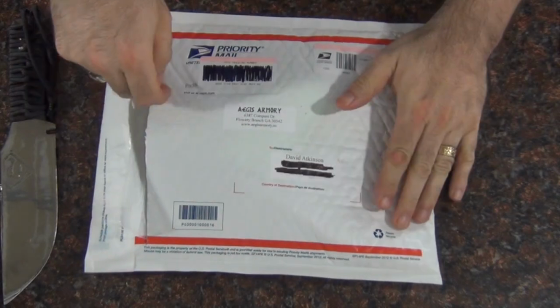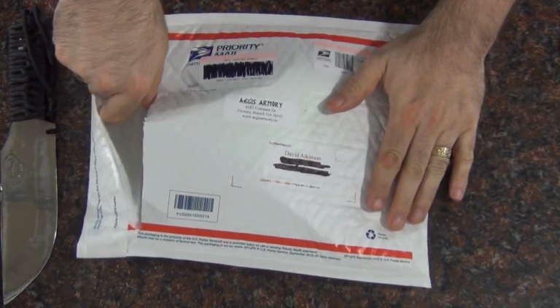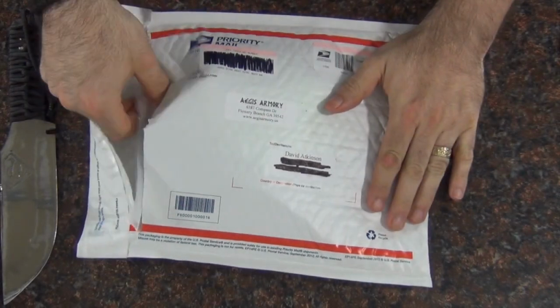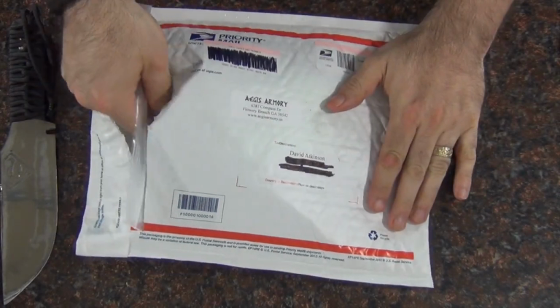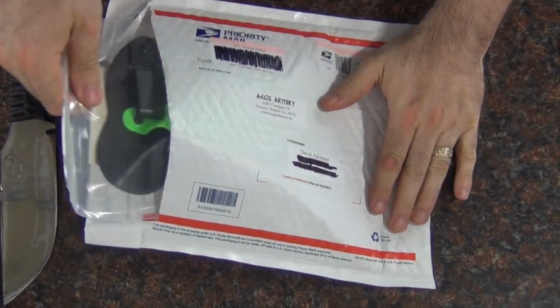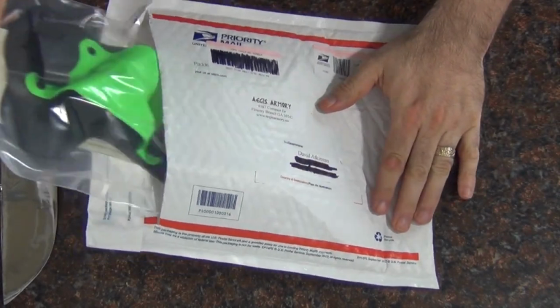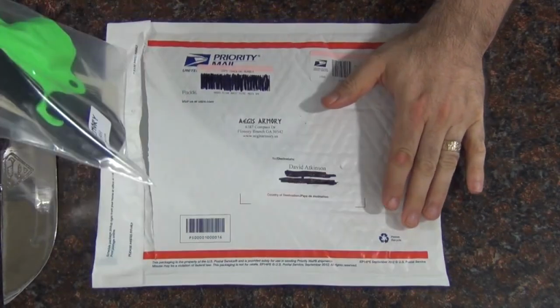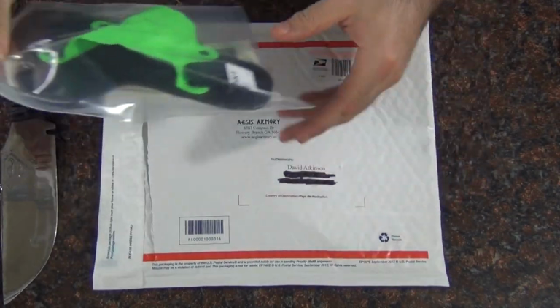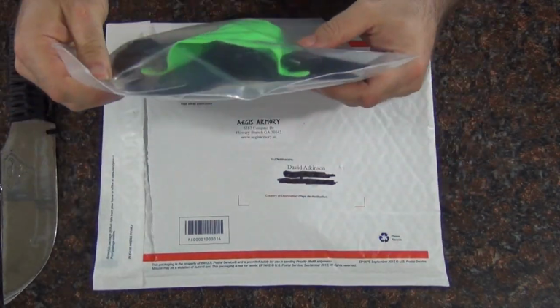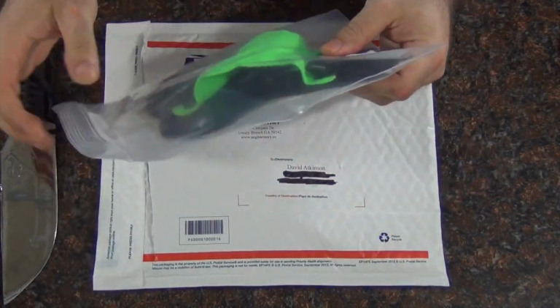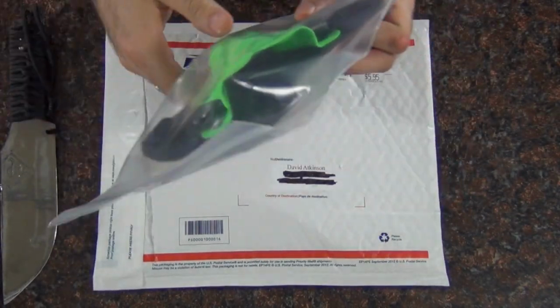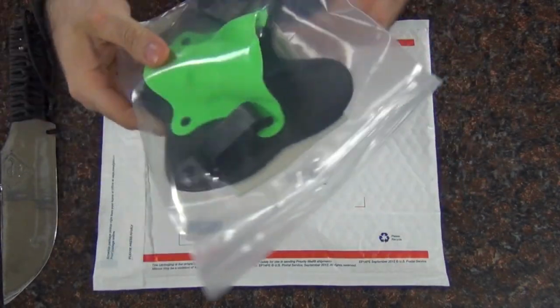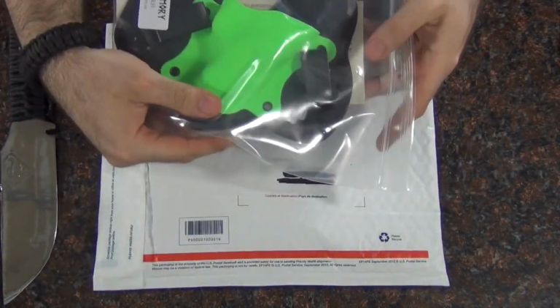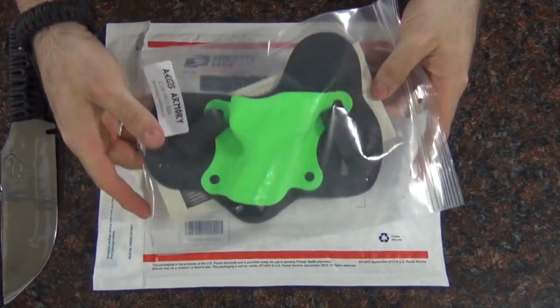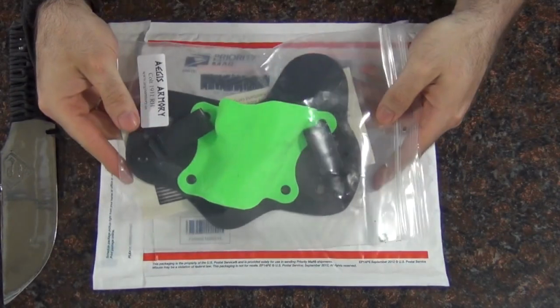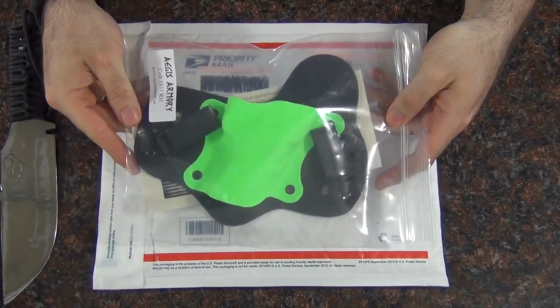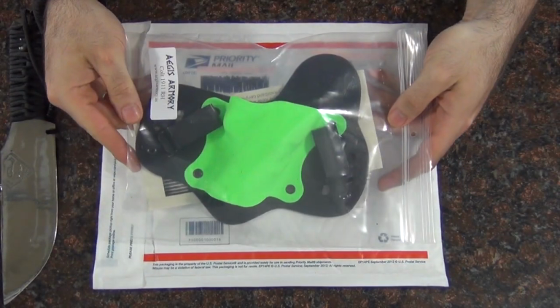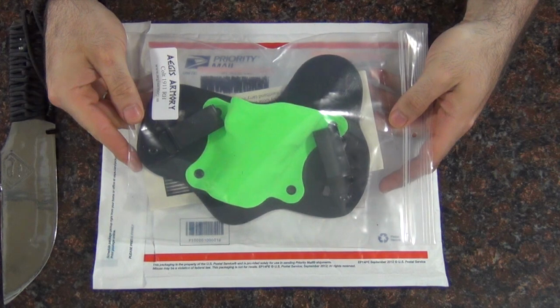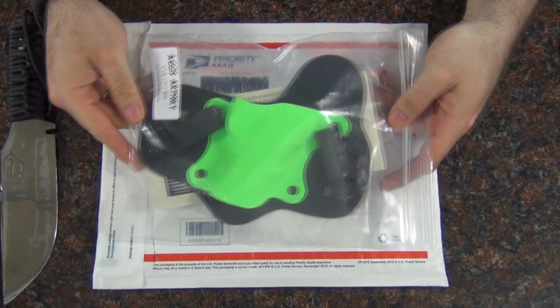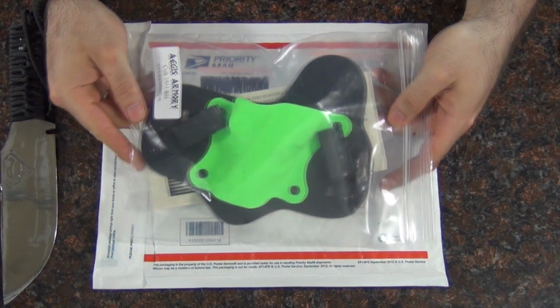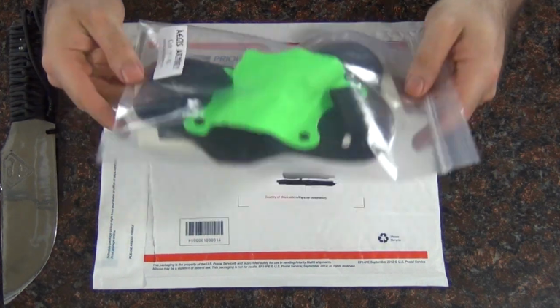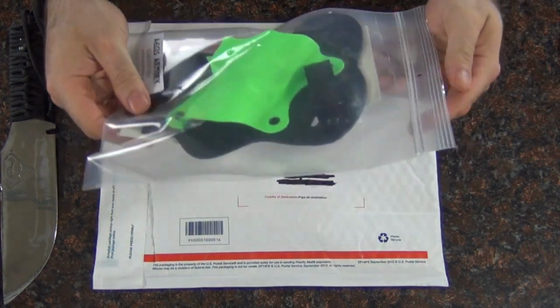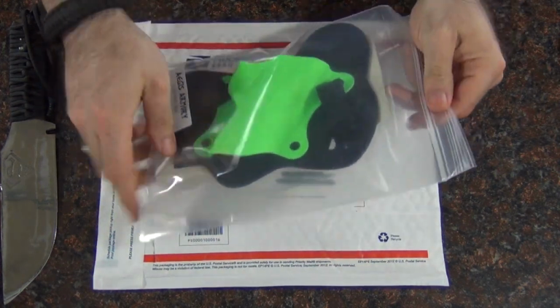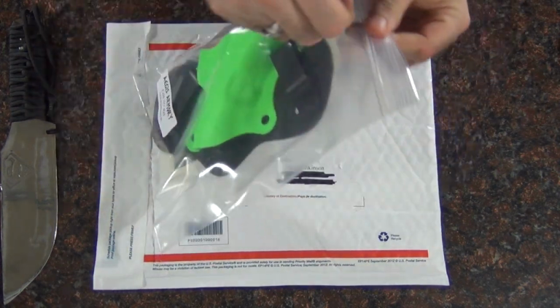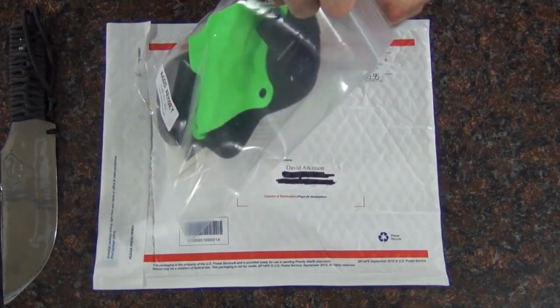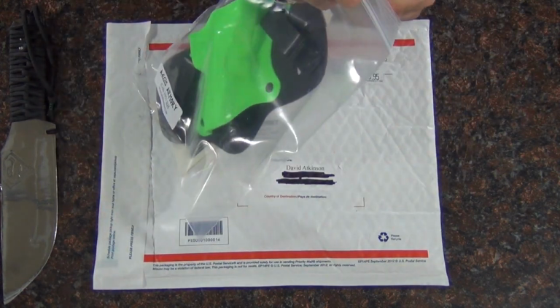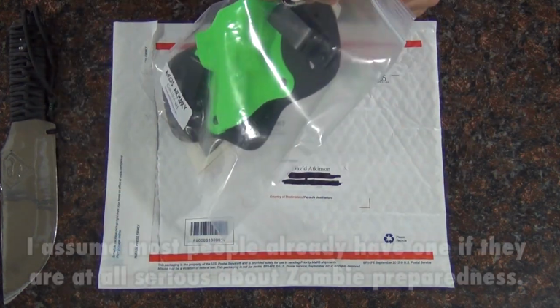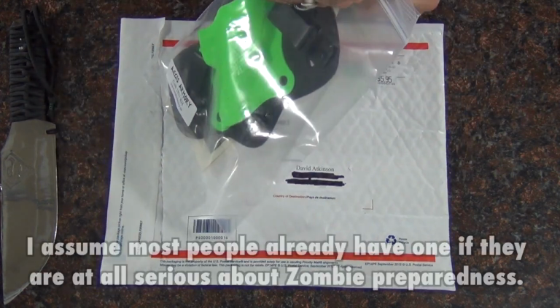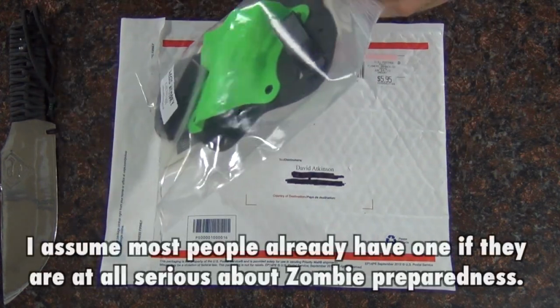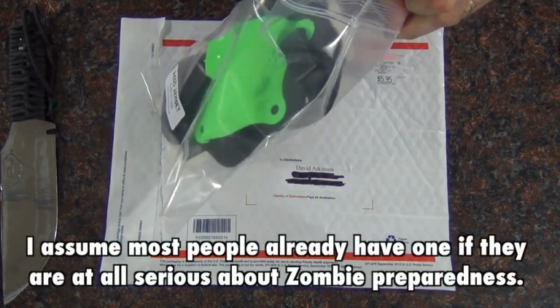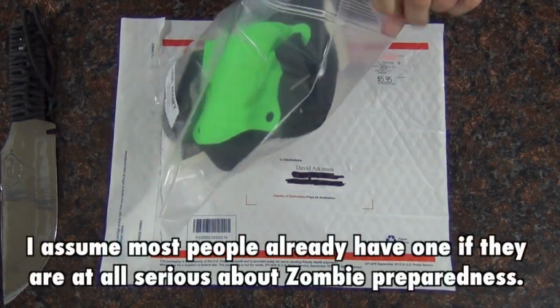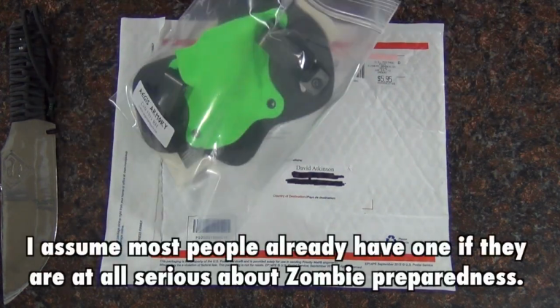And what did they send me? It is my Zombie Kydex Holster. I mean, who doesn't need a Zombie Kydex Holster? So let me get it open and I'll show it to you here.